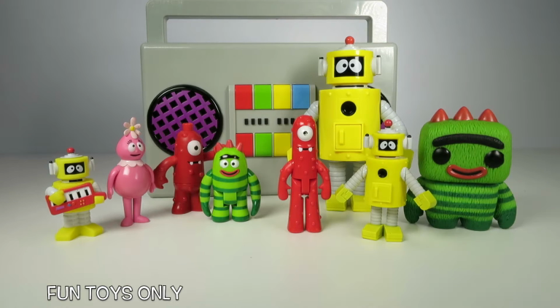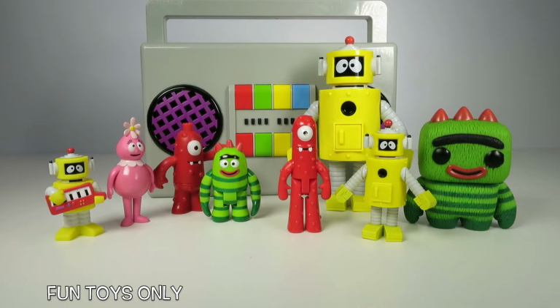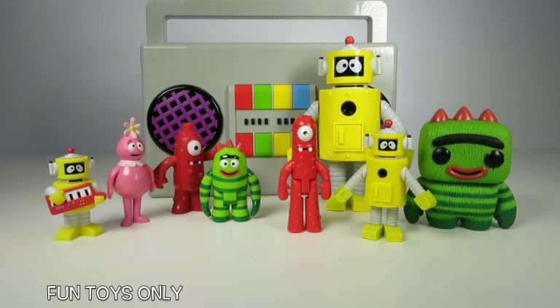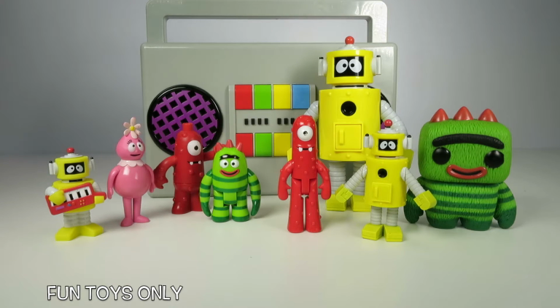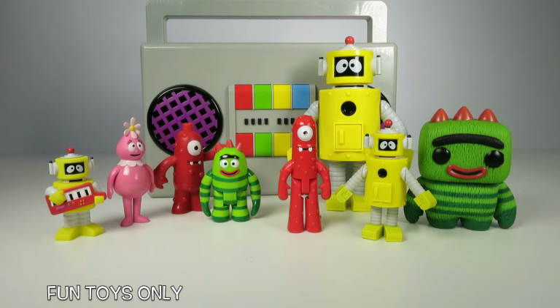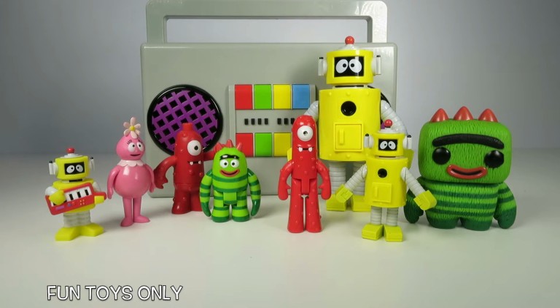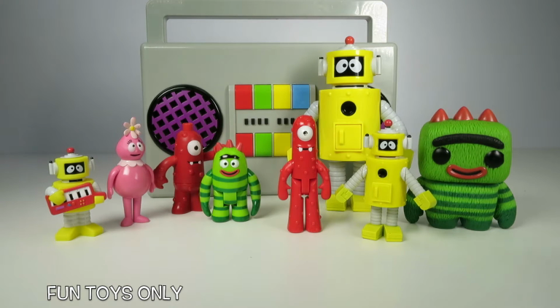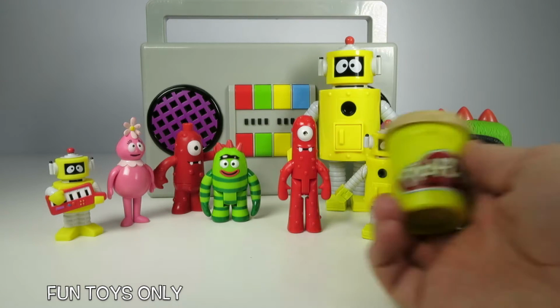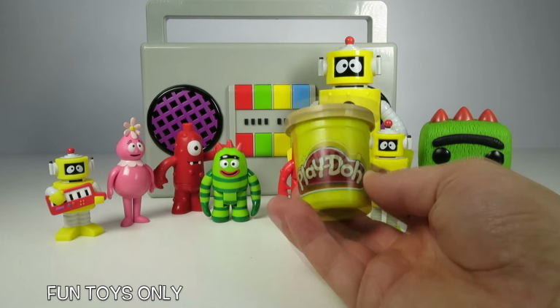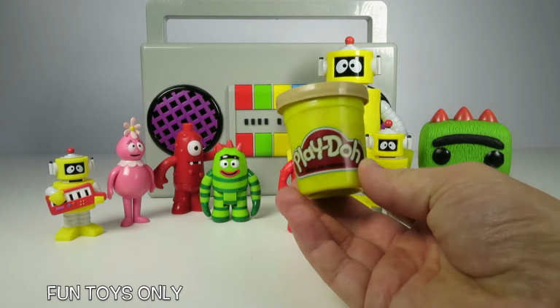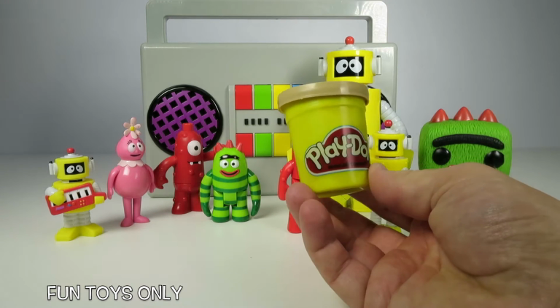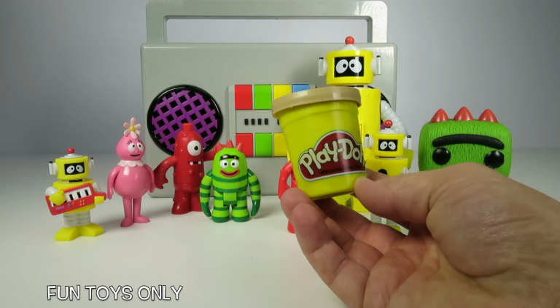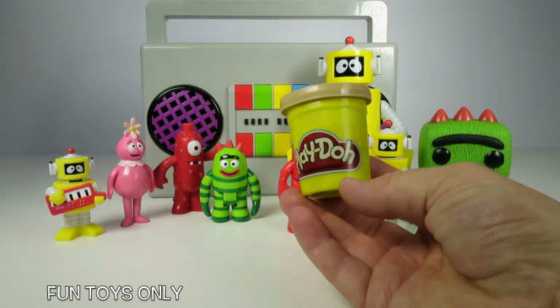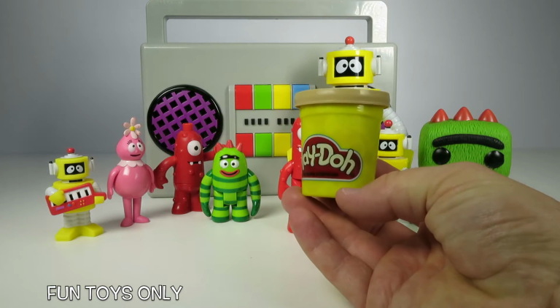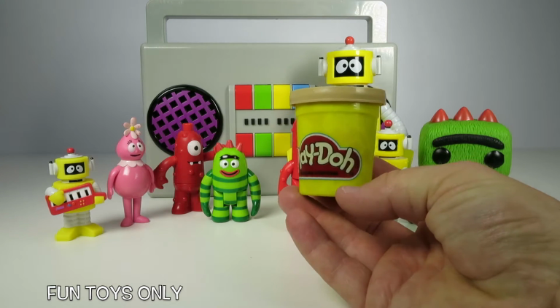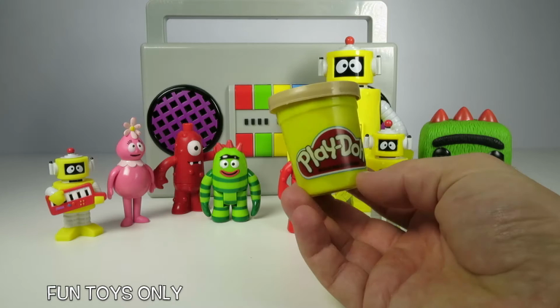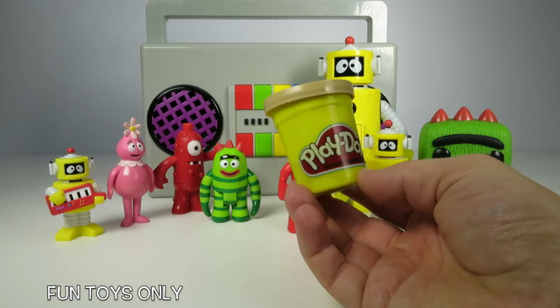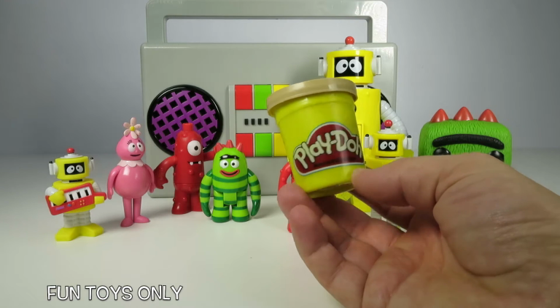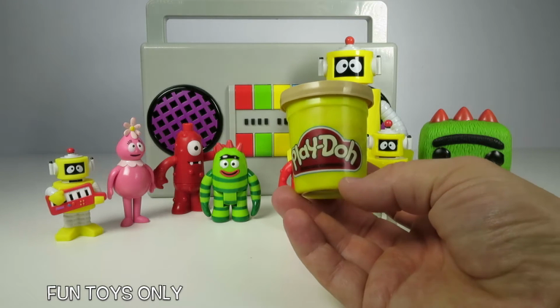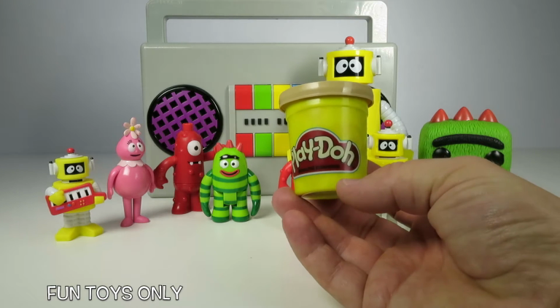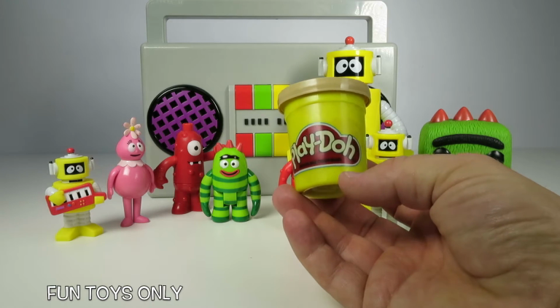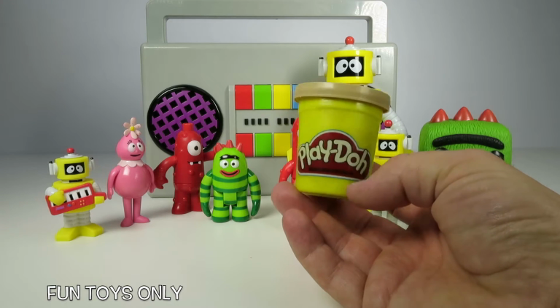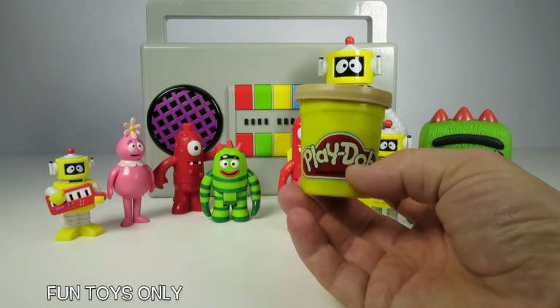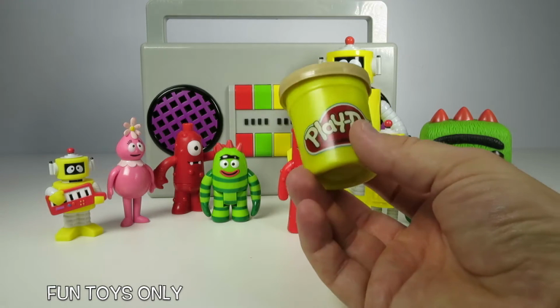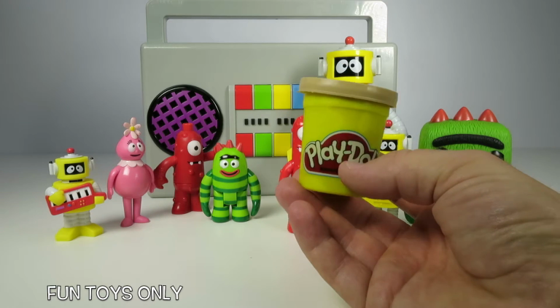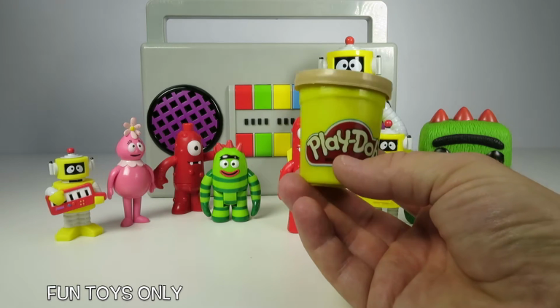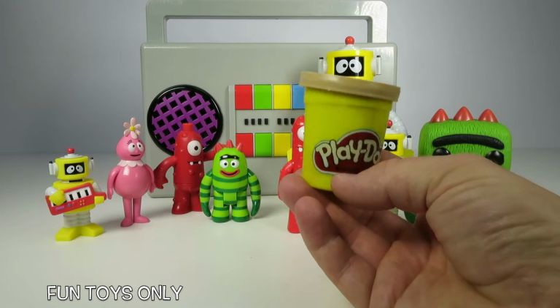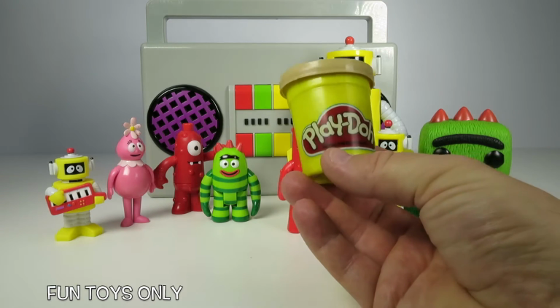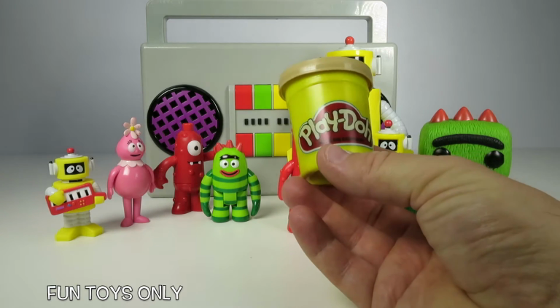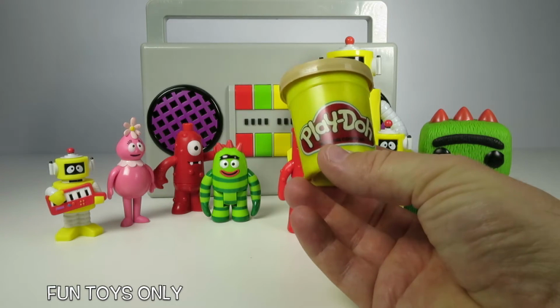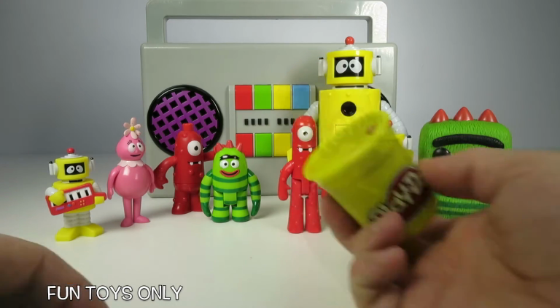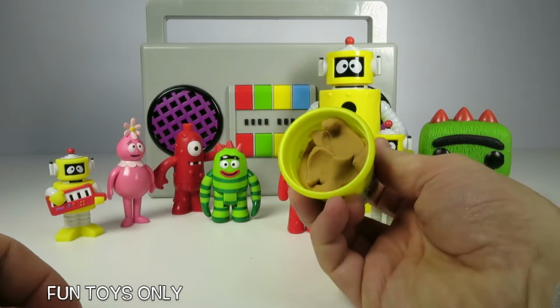I'm so excited and today we're gonna make spaghetti using these Play-Doh cans. I'm so excited, let's get started!